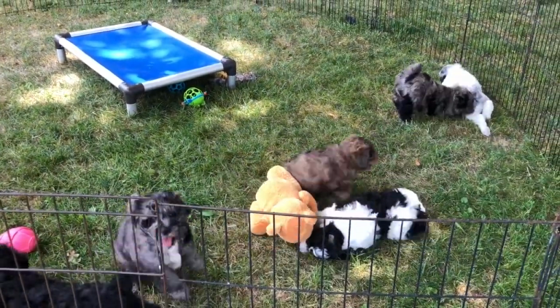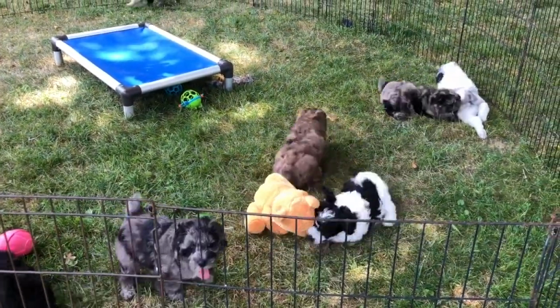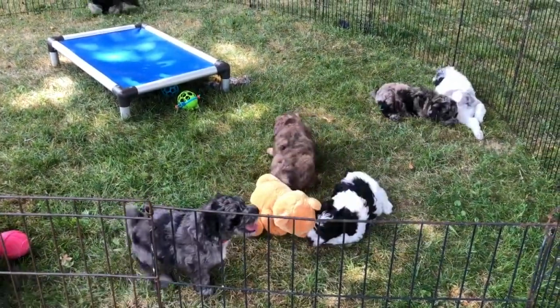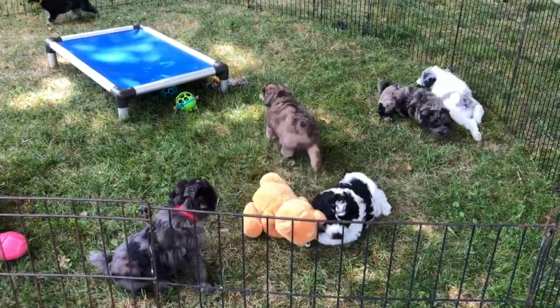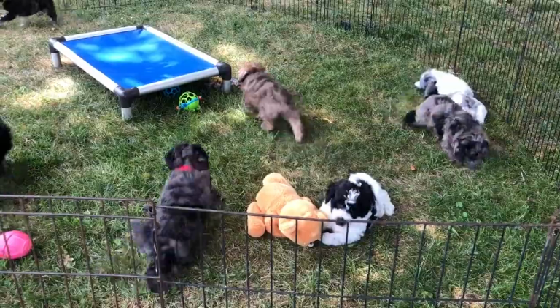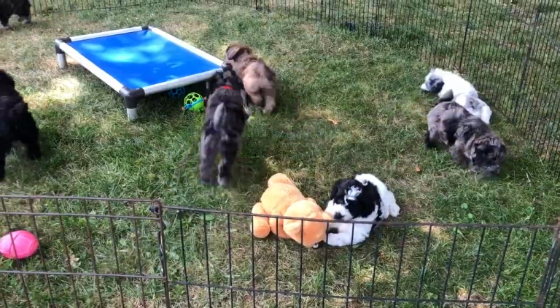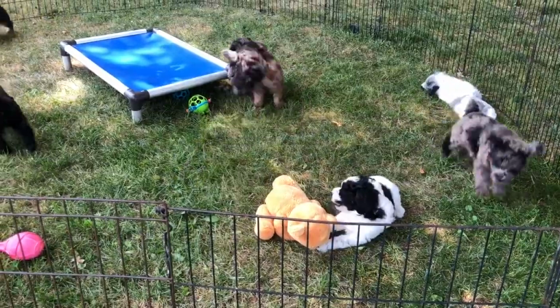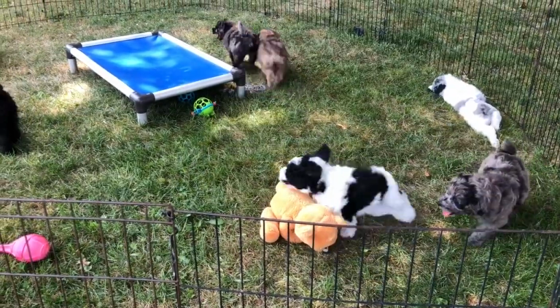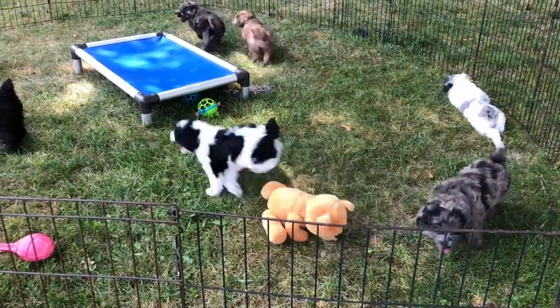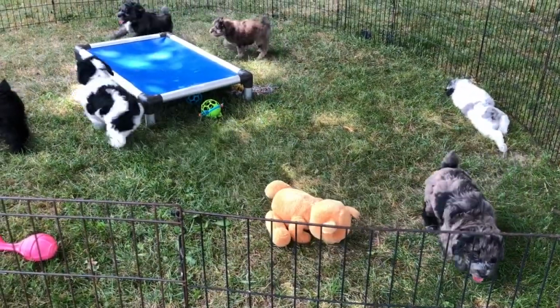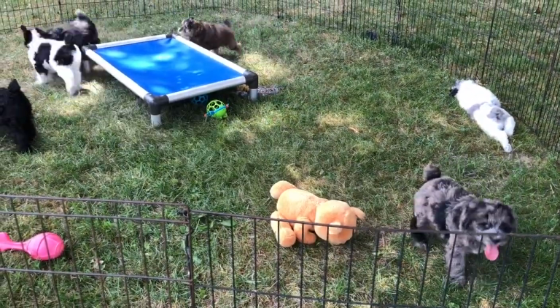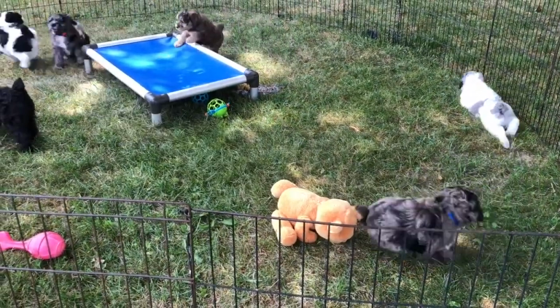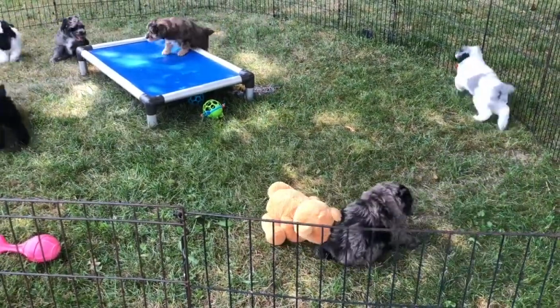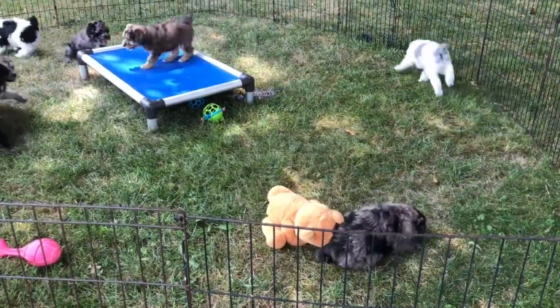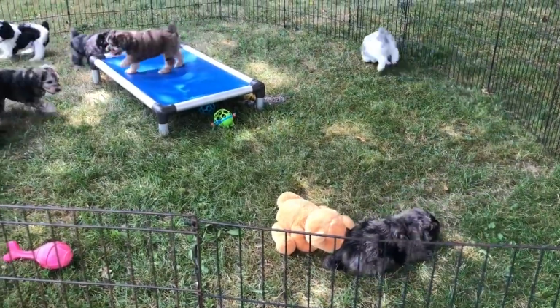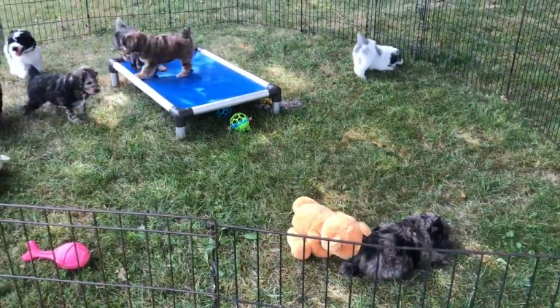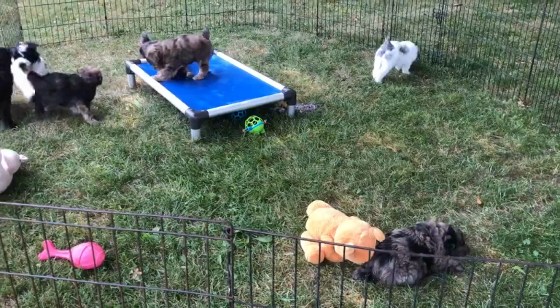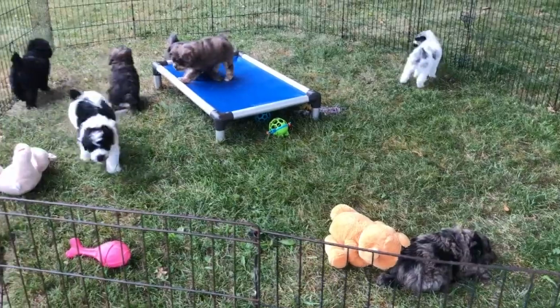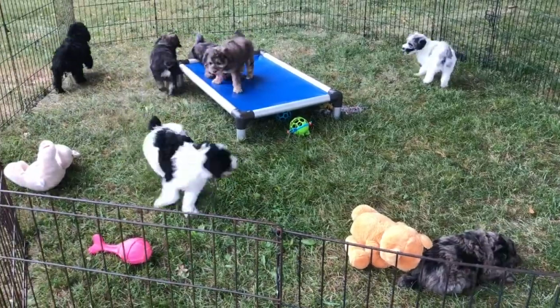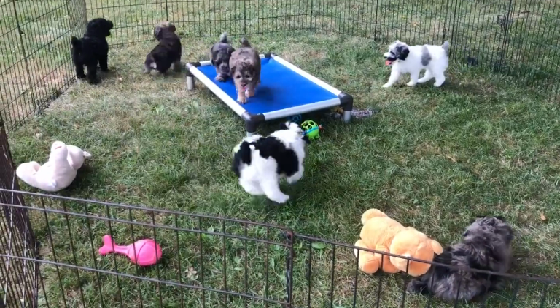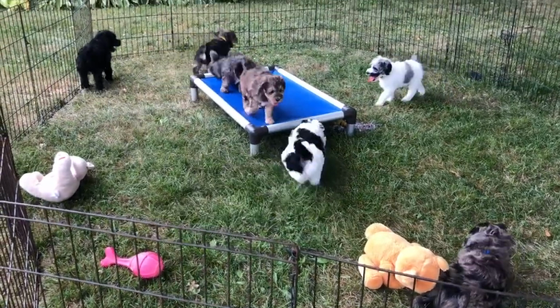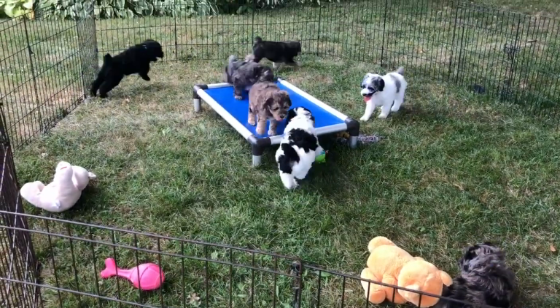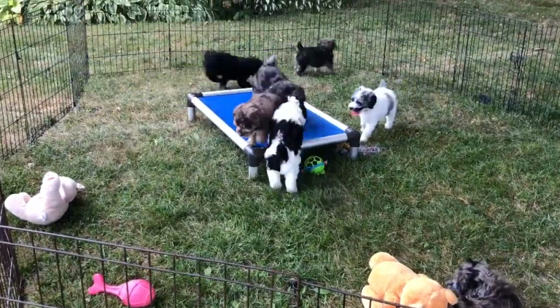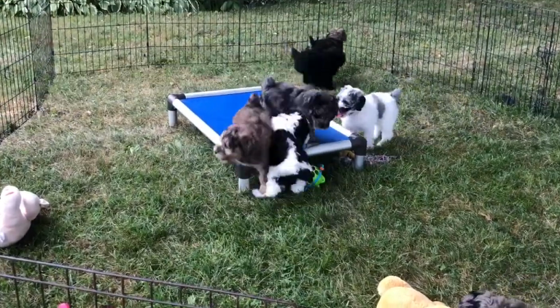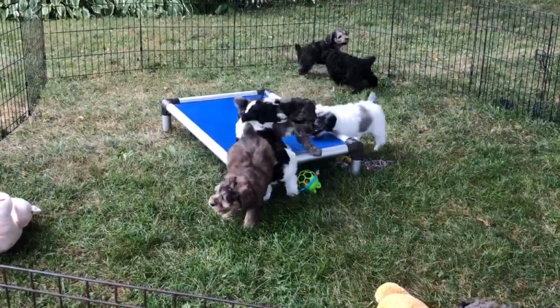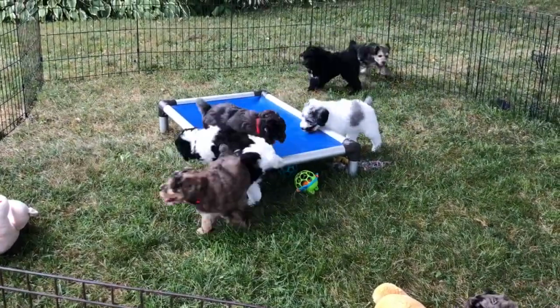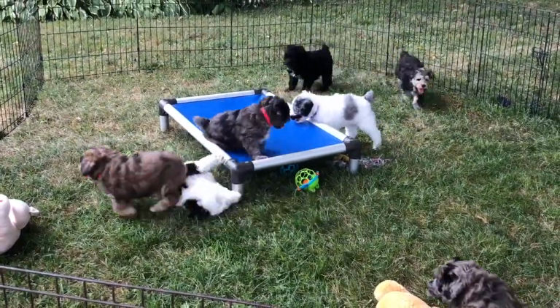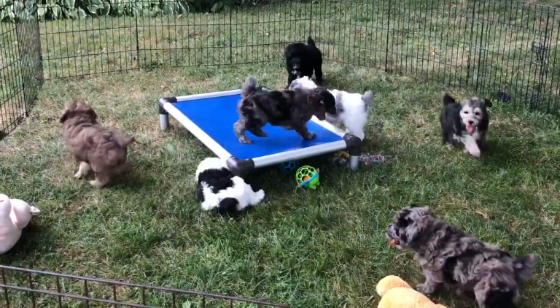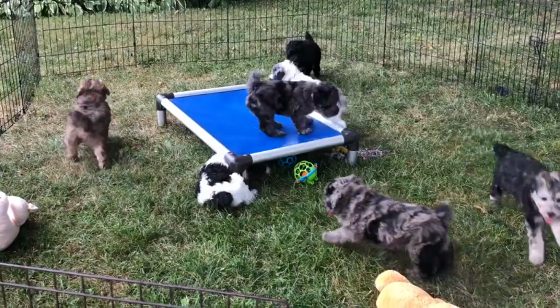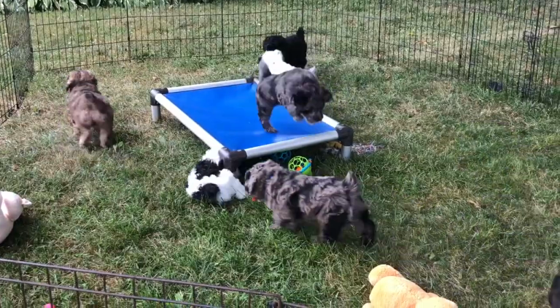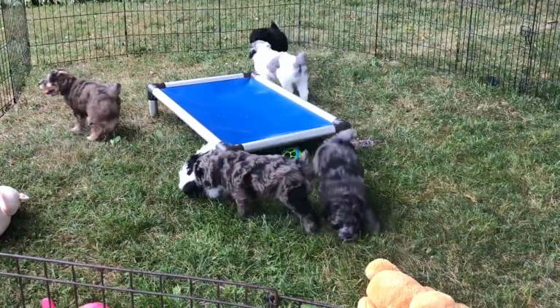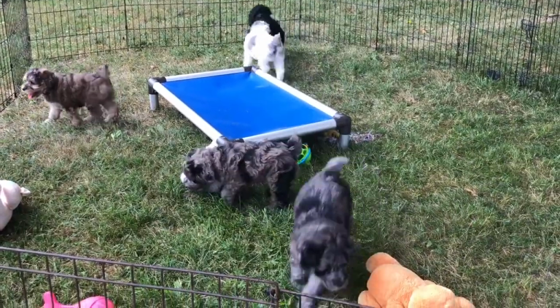If you have not booked in for puppy pickup, please do so ASAP. You also want to make sure you have your vet visit scheduled within the first three days you have the puppy at home so you can get their well puppy check done.